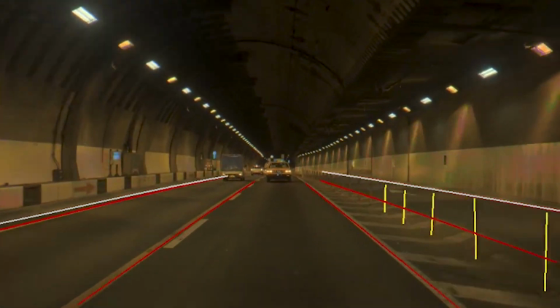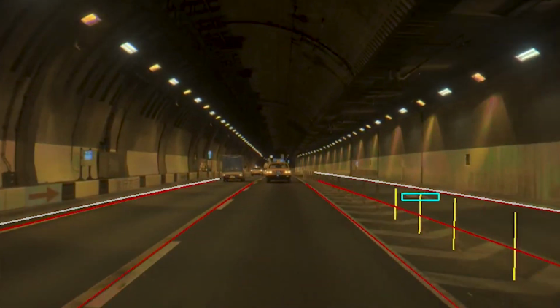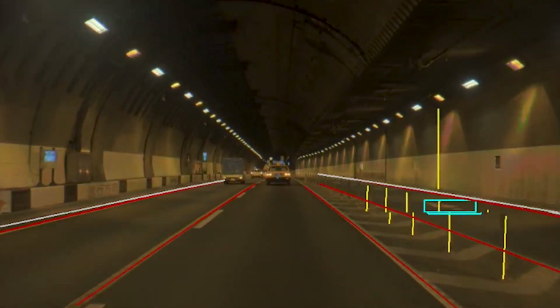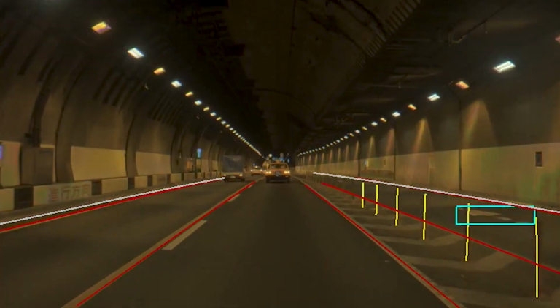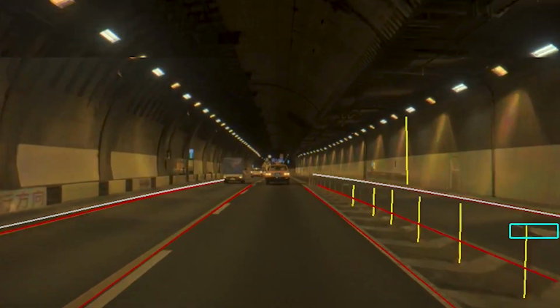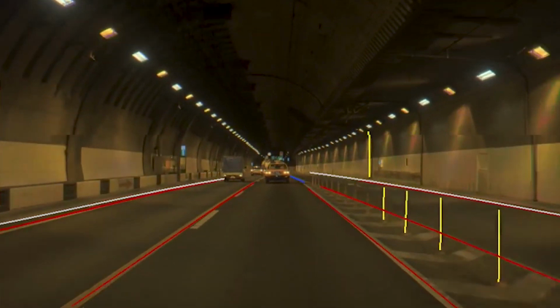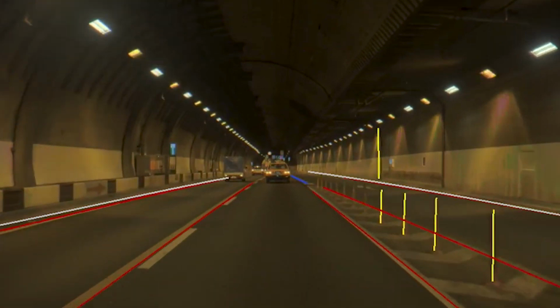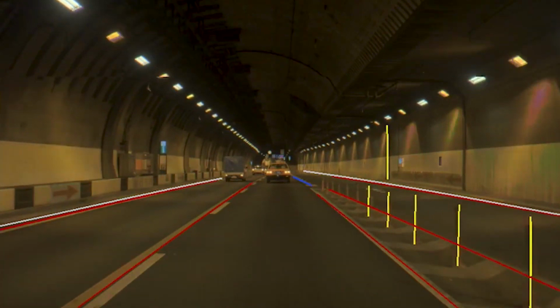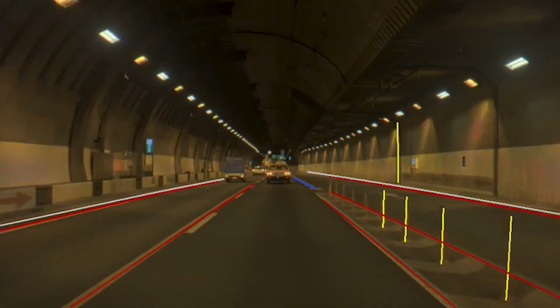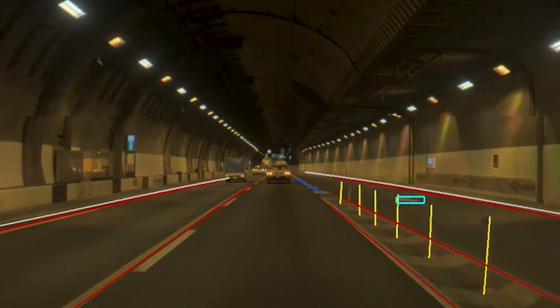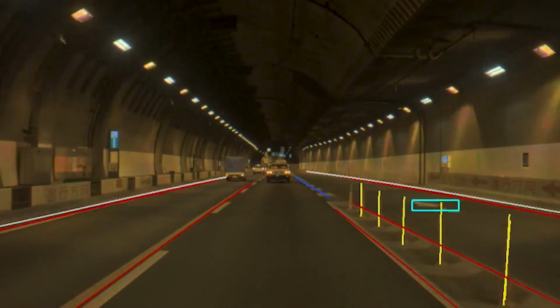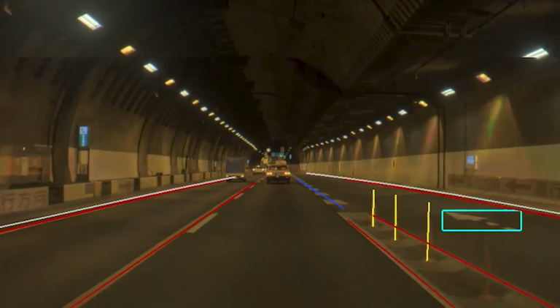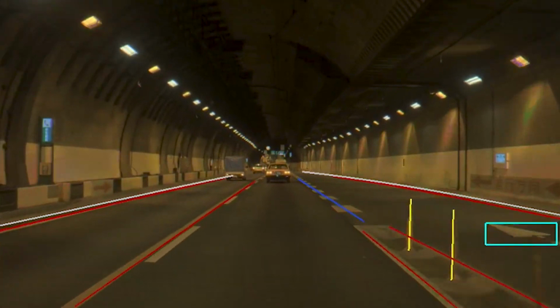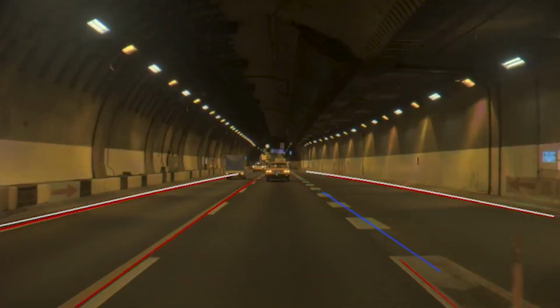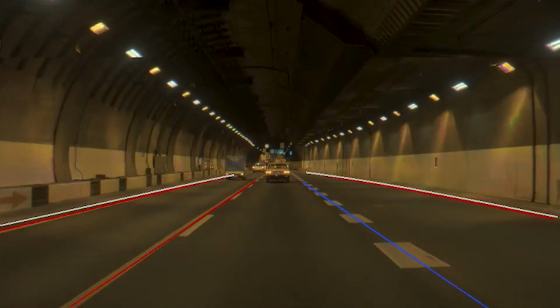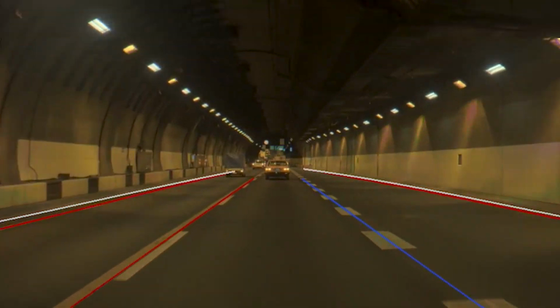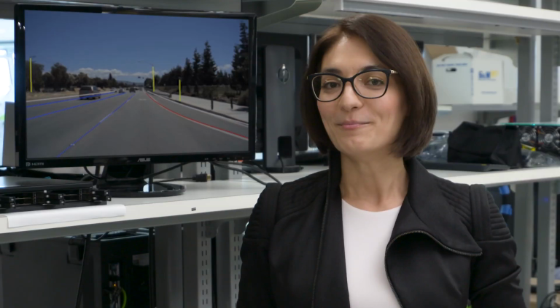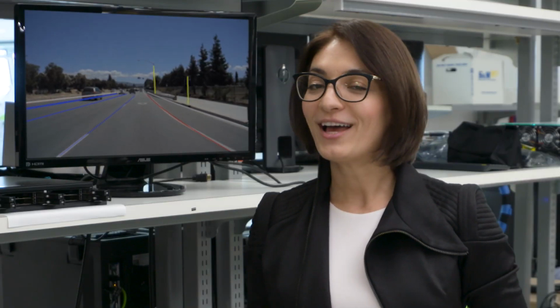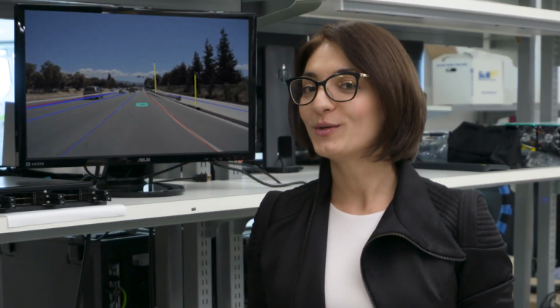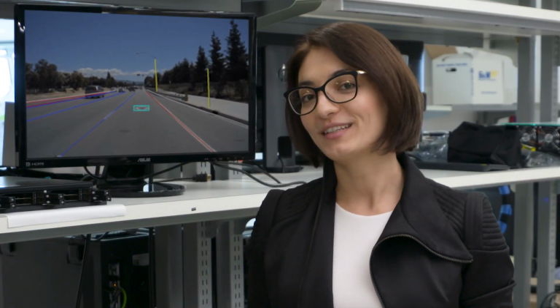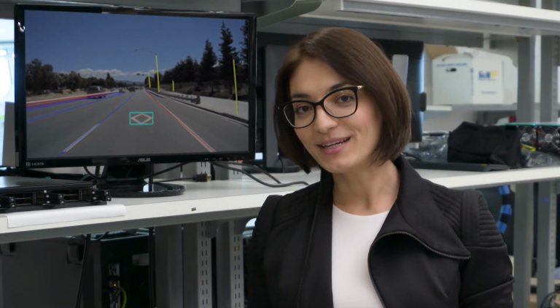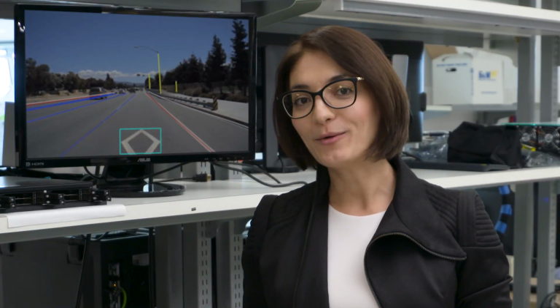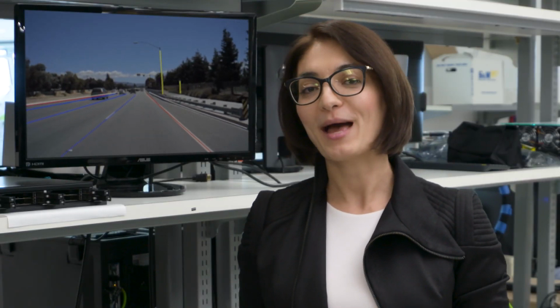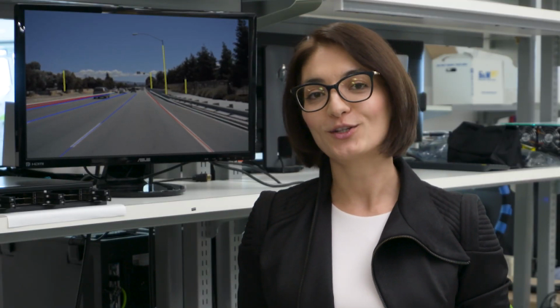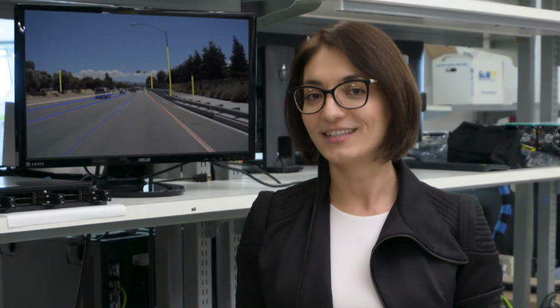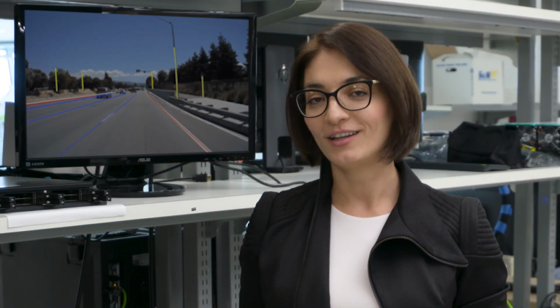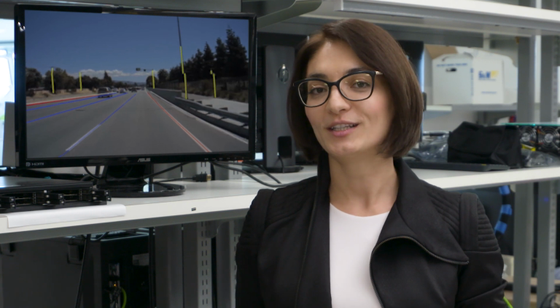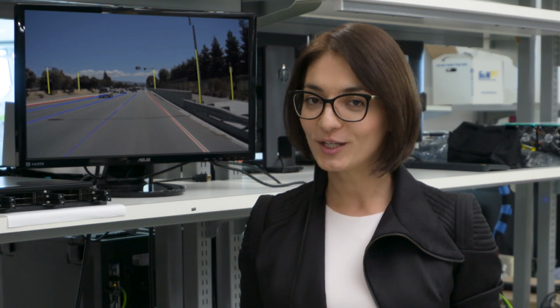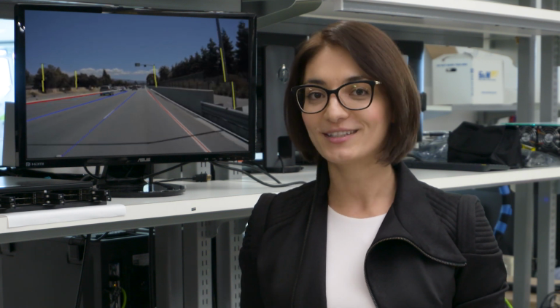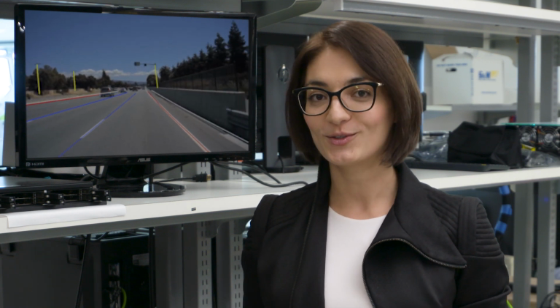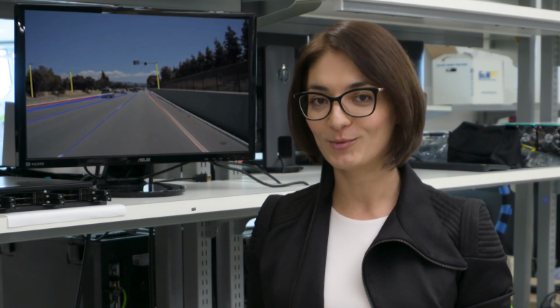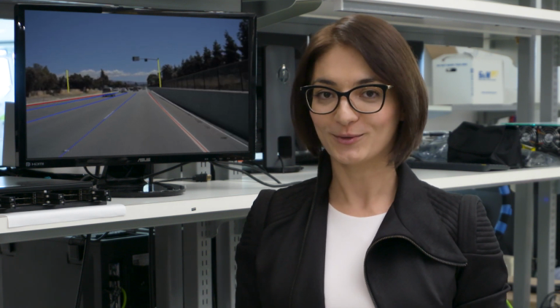Where these guideposts end, we also observe a highly accurate transition from solid to dashed lane line detections. MapNet now also enables camera-based, high-quality map creation and localization using commercially available sensors for consumer vehicles.